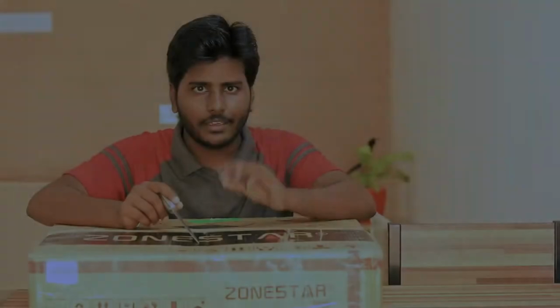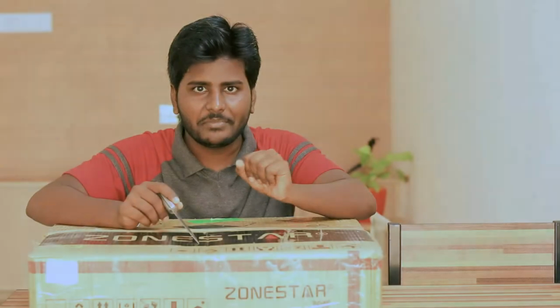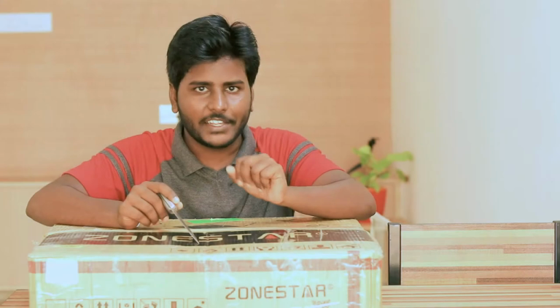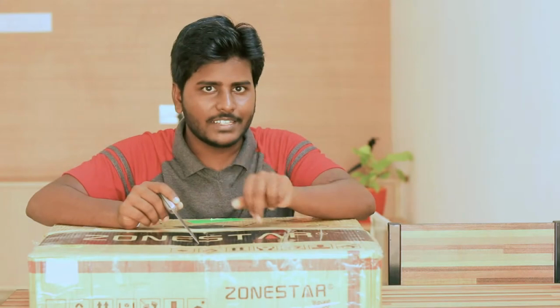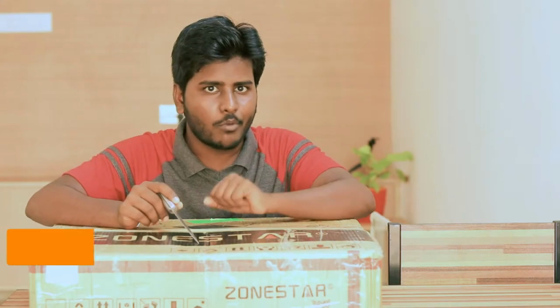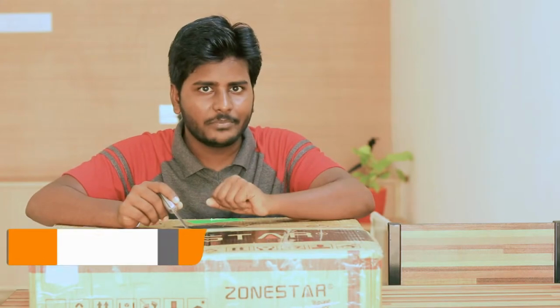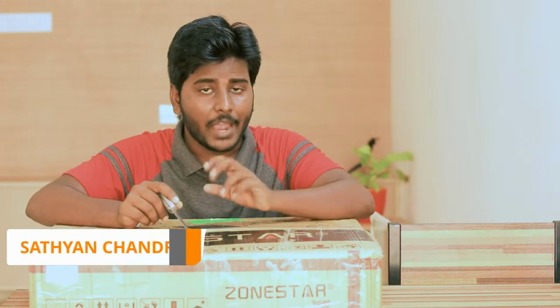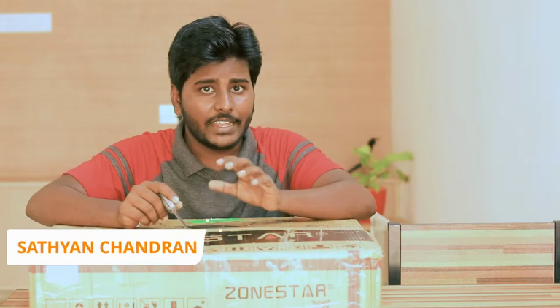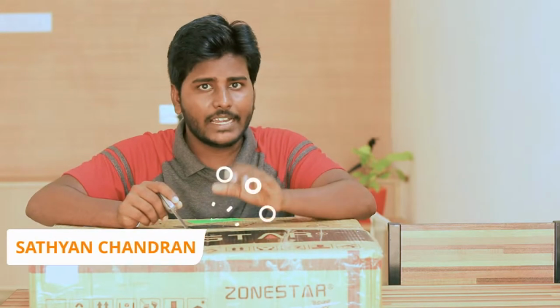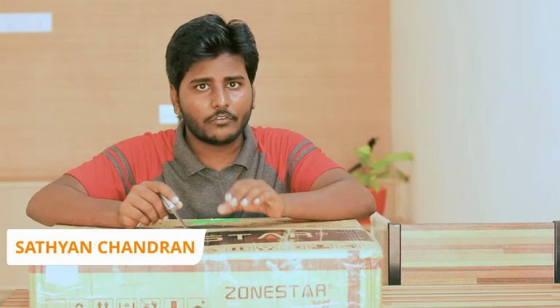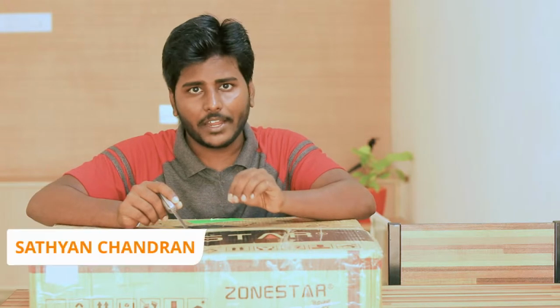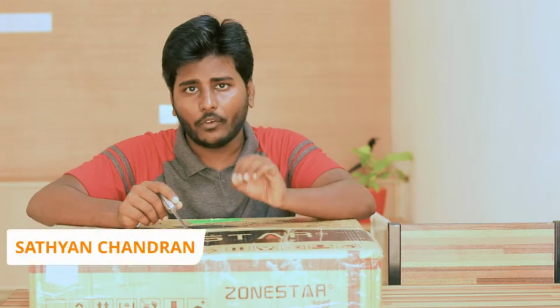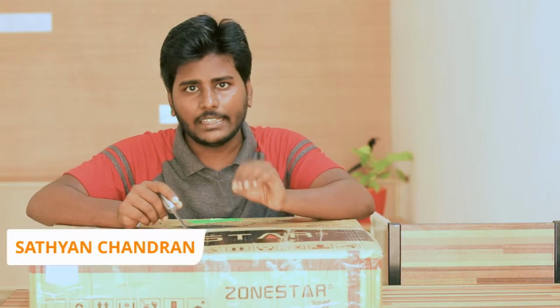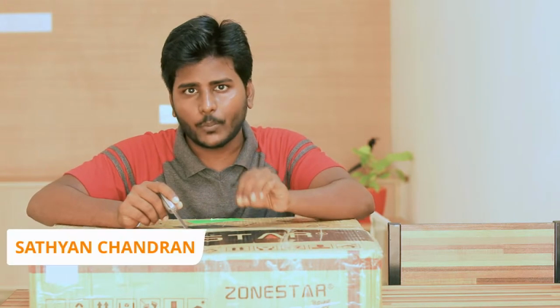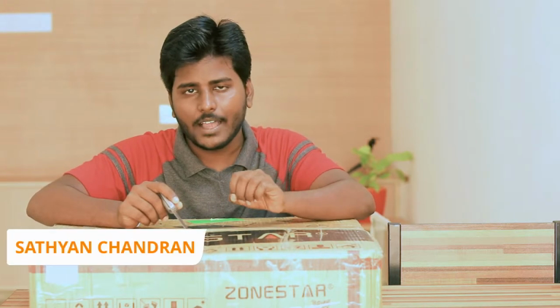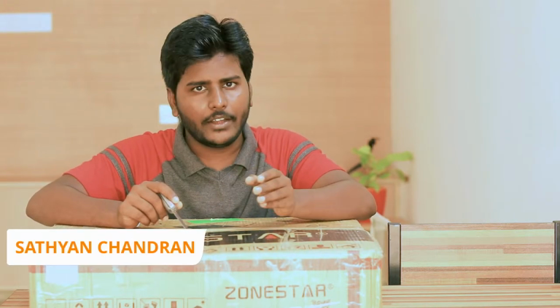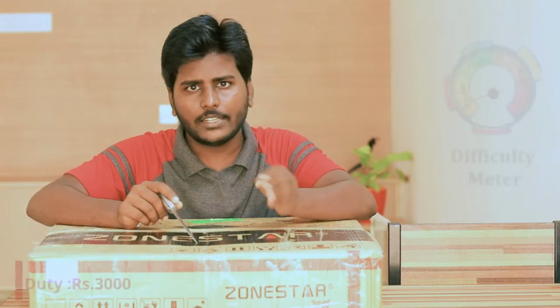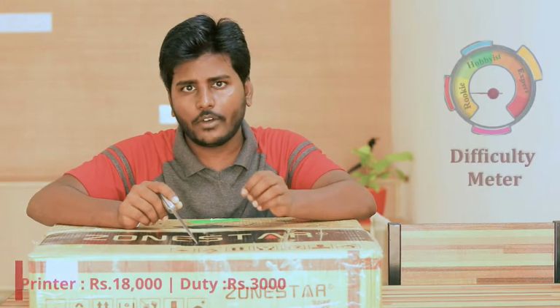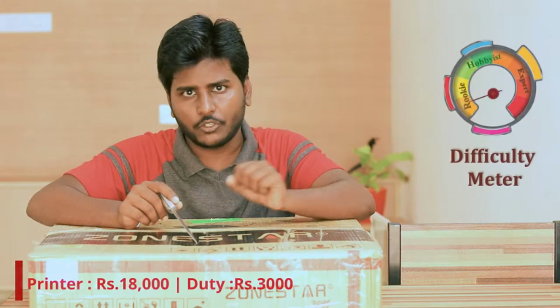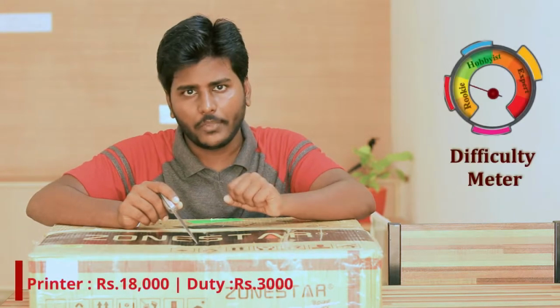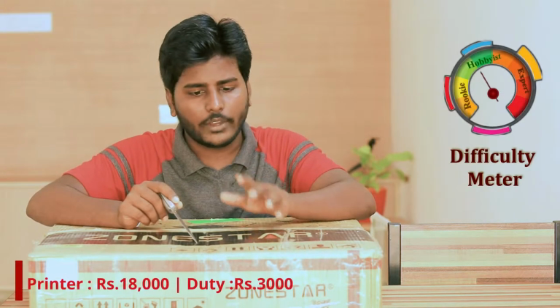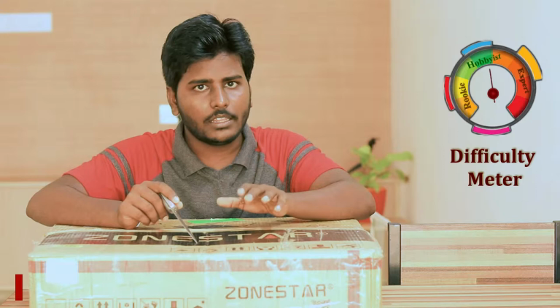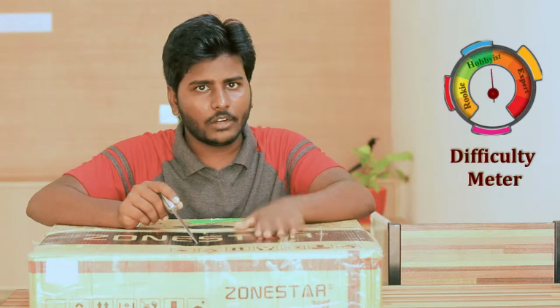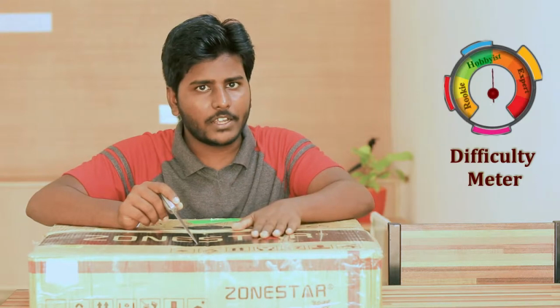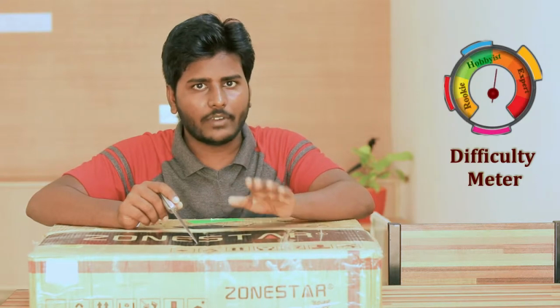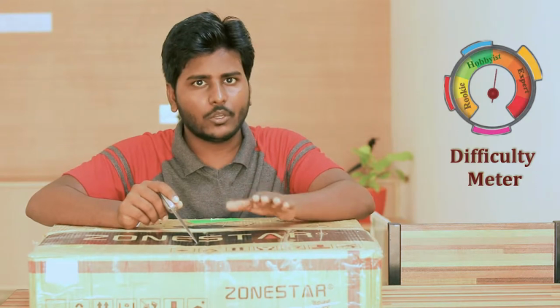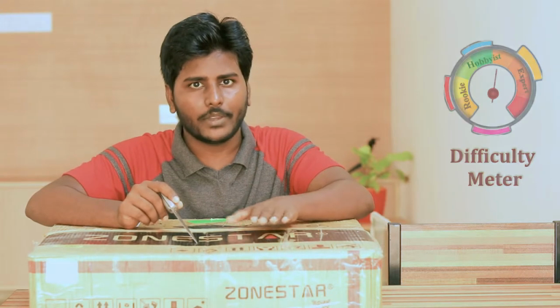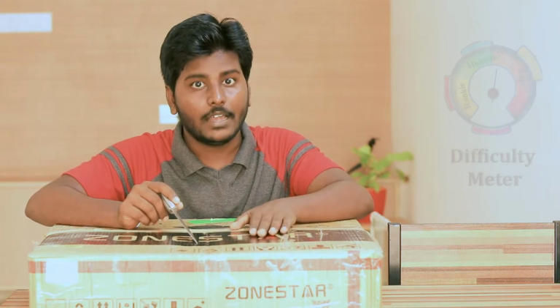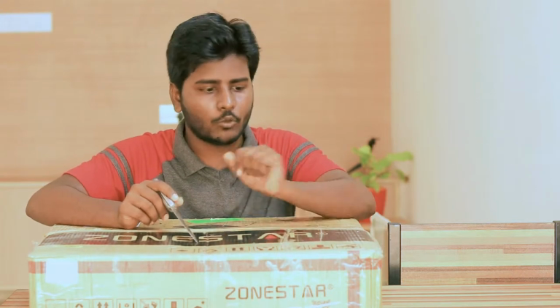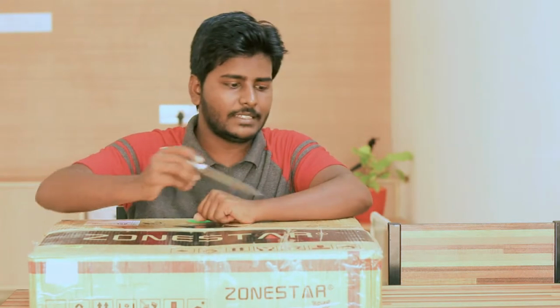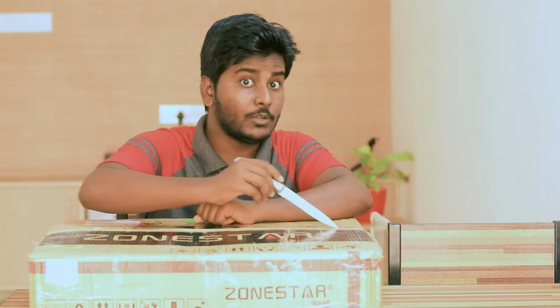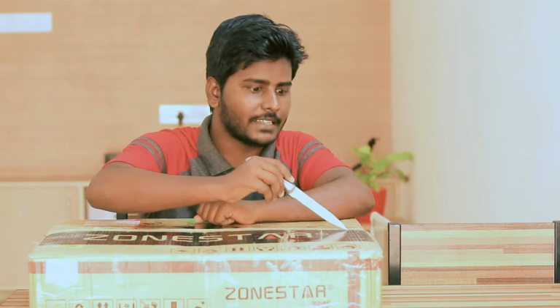Hi! Guess what's inside this box? I bought a DIY 3D printer from China for Rs. 18,000 and Rs. 3,000 for Customs Duty. So in total, I bought this printer for Rs. 21,000. Now let's open this and see what's inside.